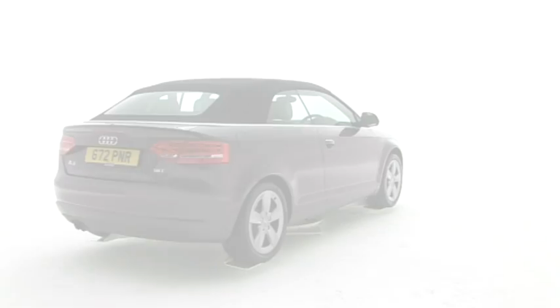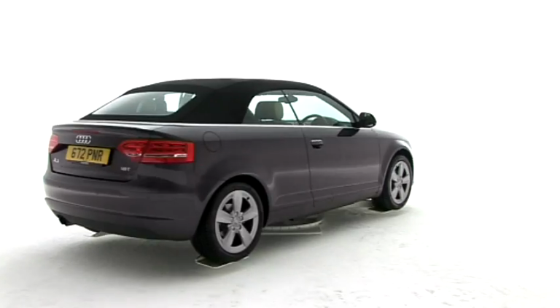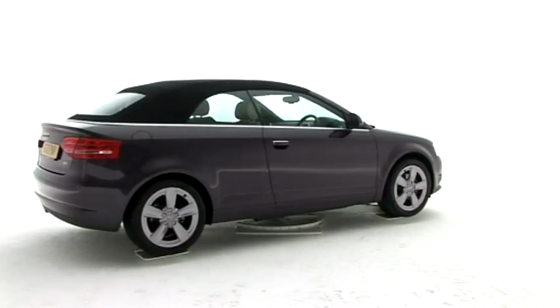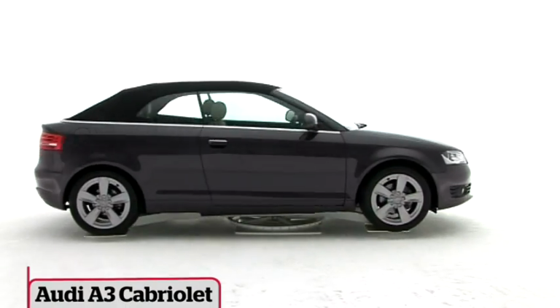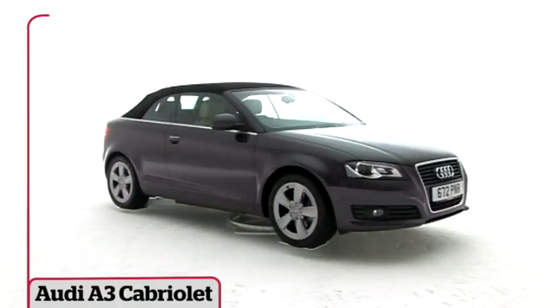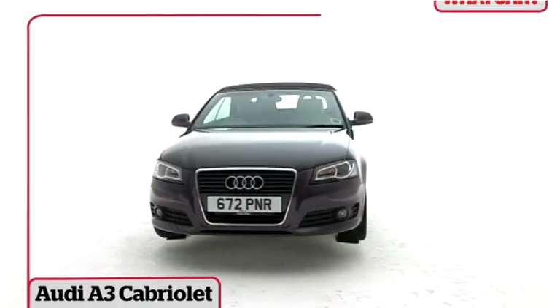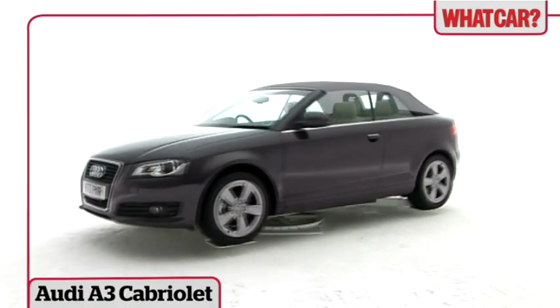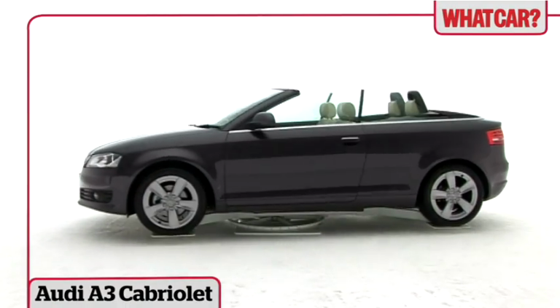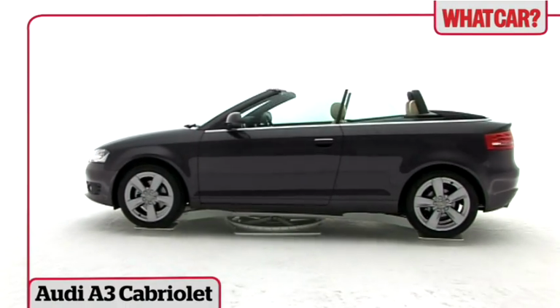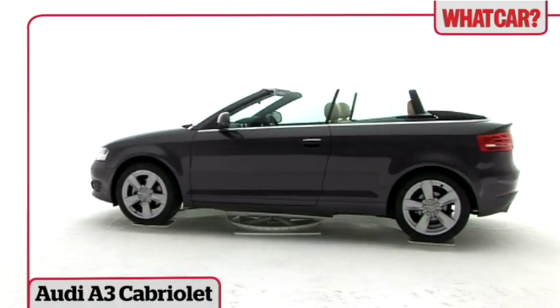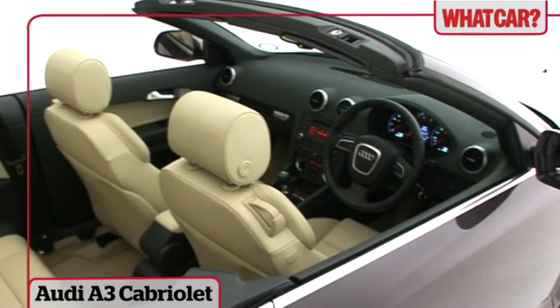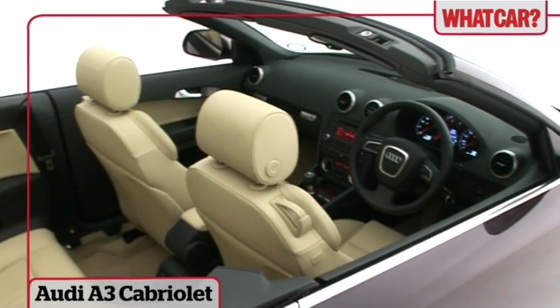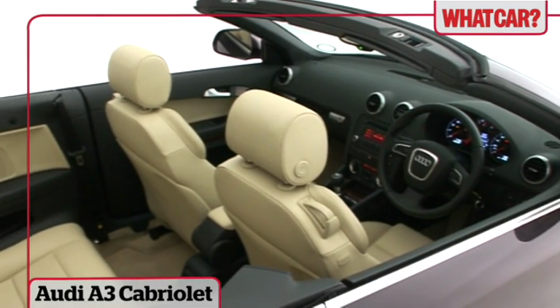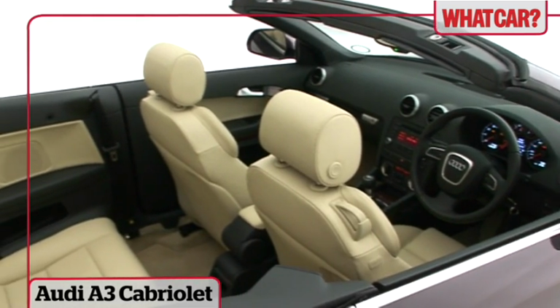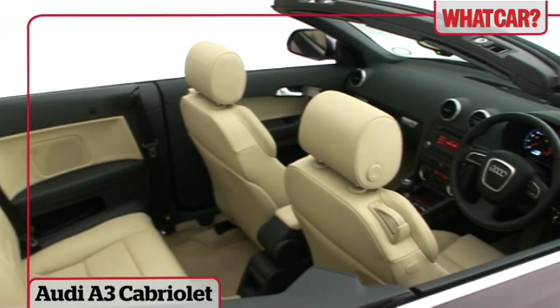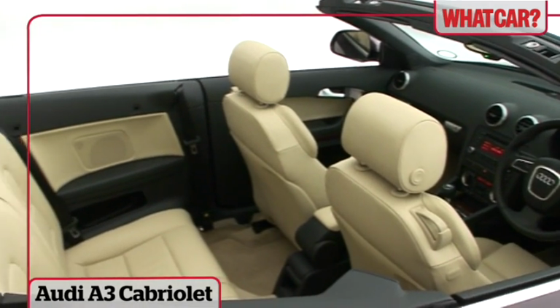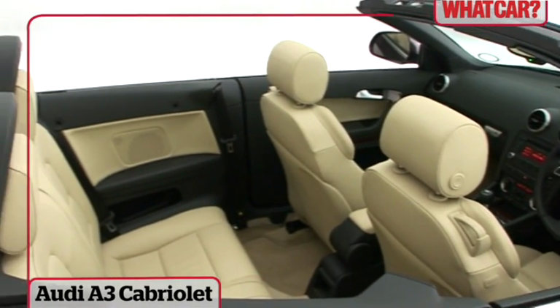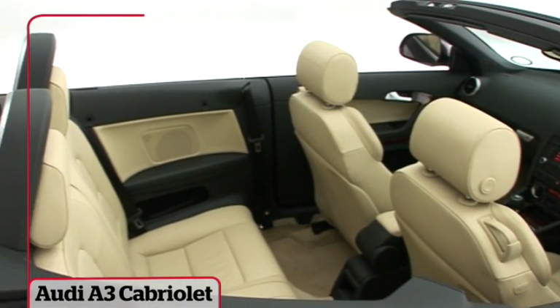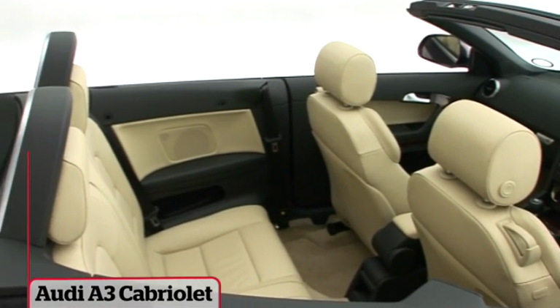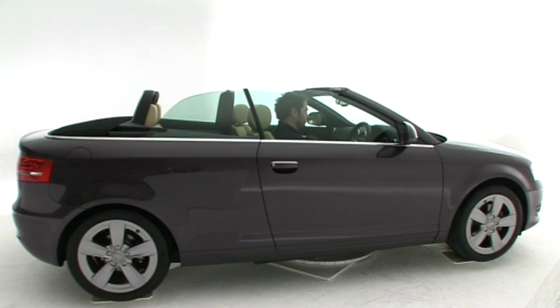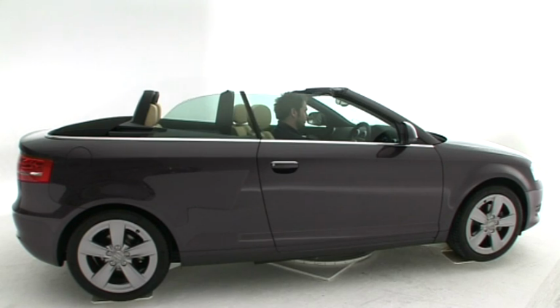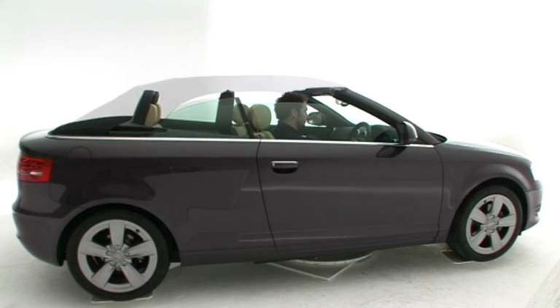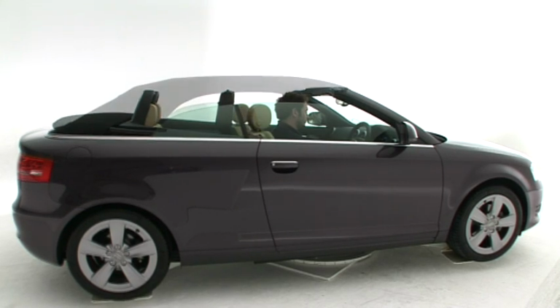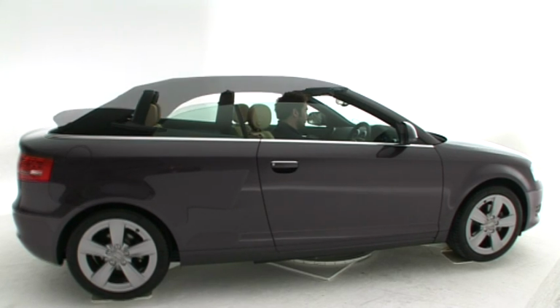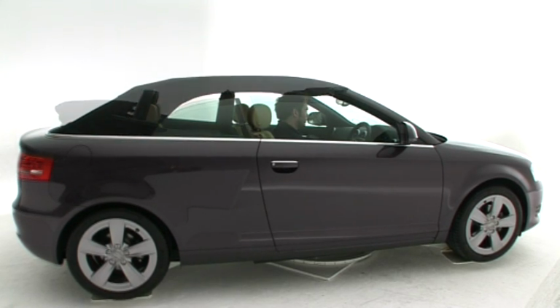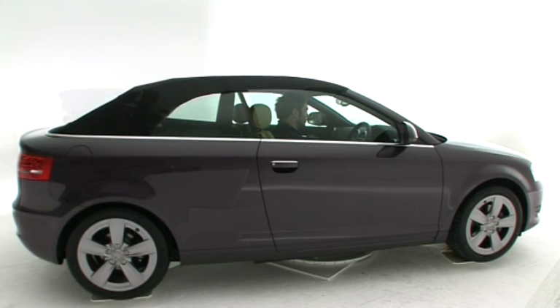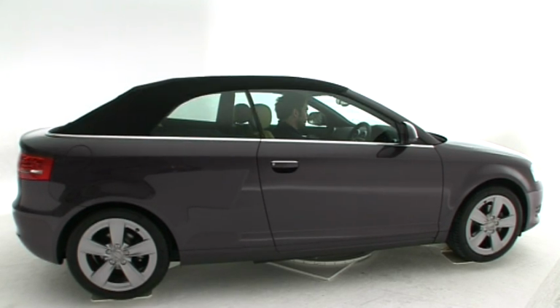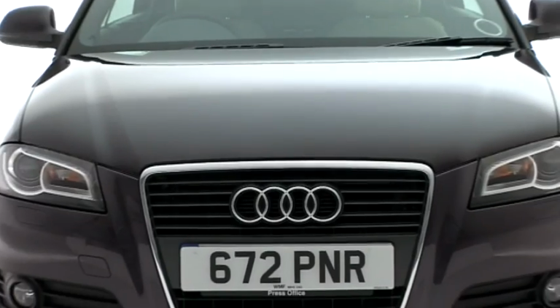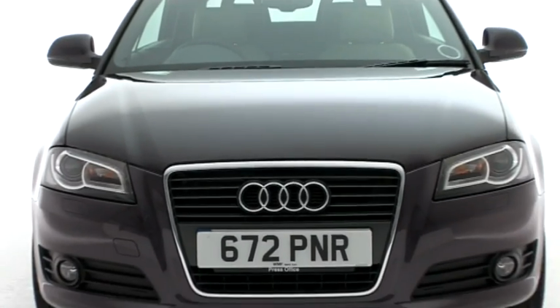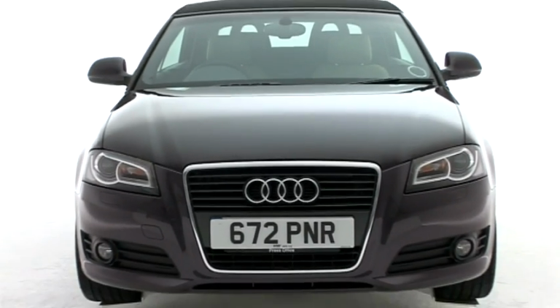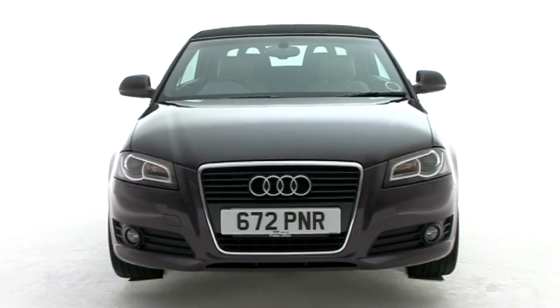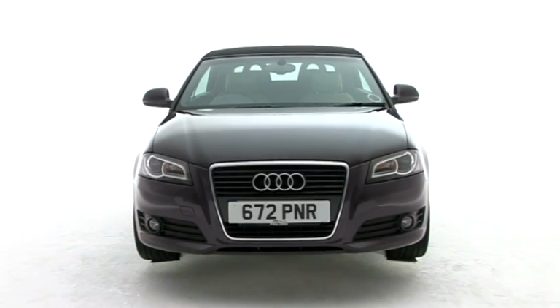Crafting a cabriolet out of a hatchback is nothing unusual, but the A3 cabriolet bucks current trends in at least one way, having a soft top rather than a hard top. Is it exceptional in any other way though?